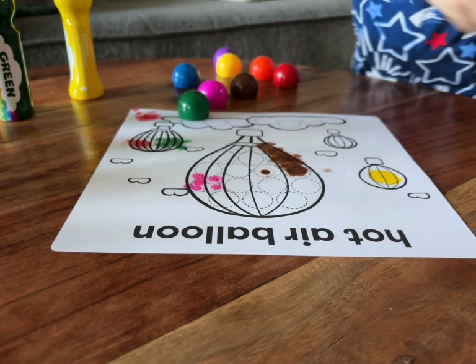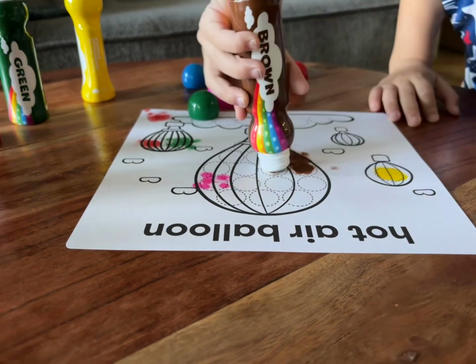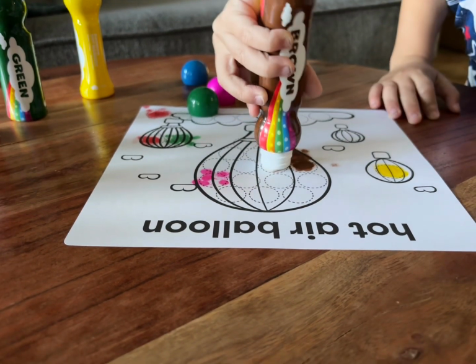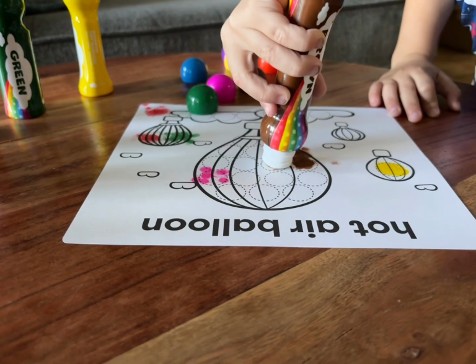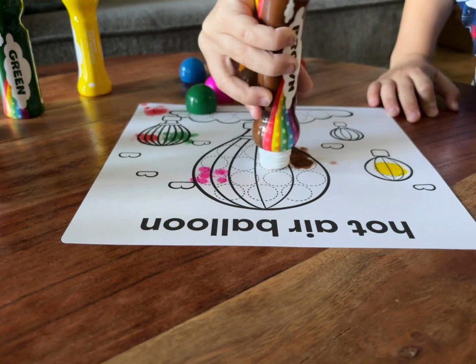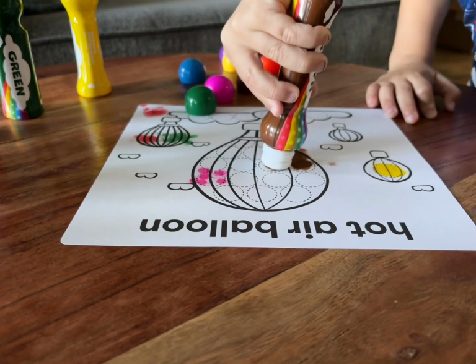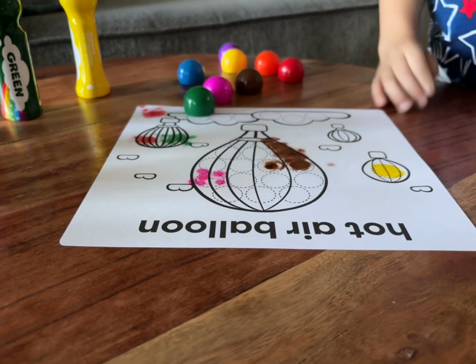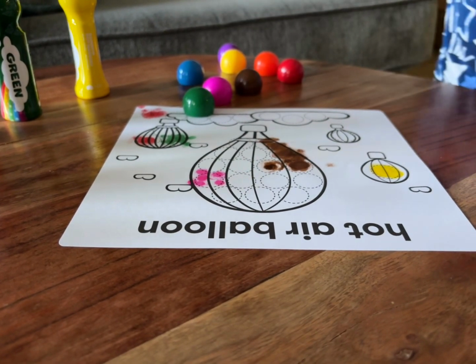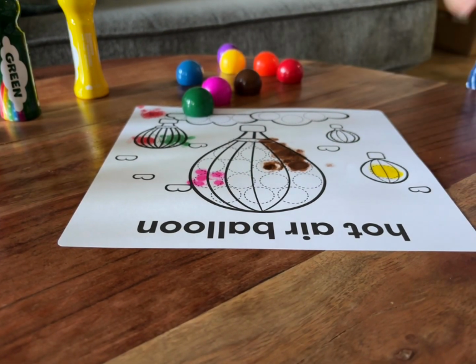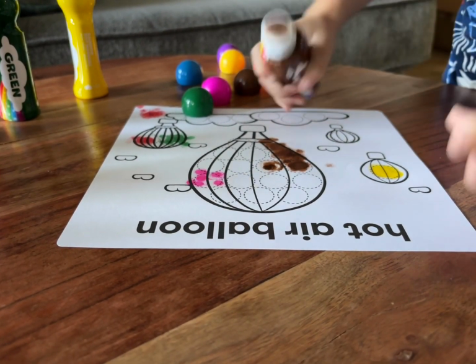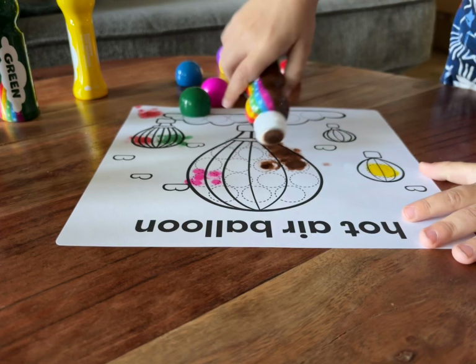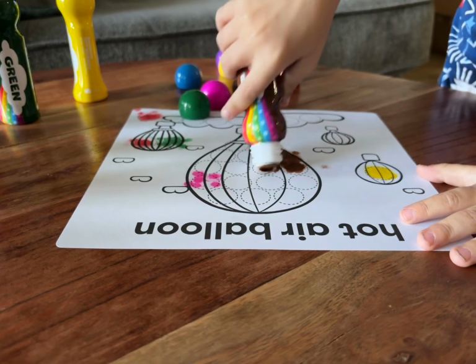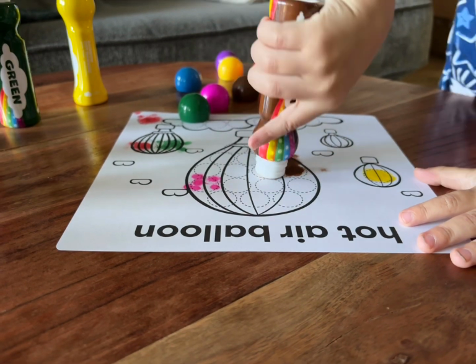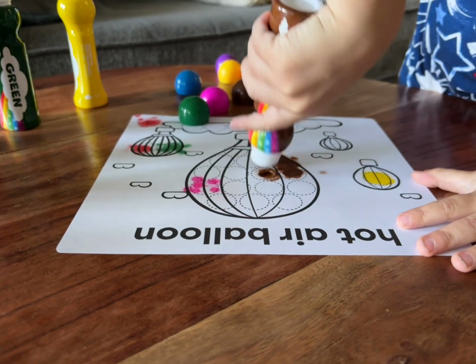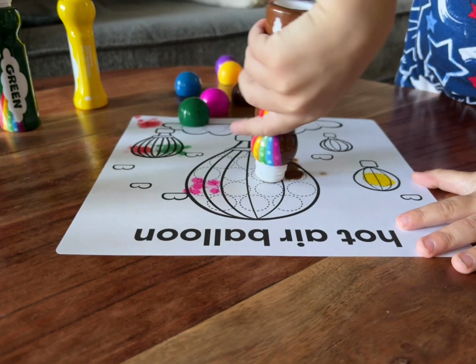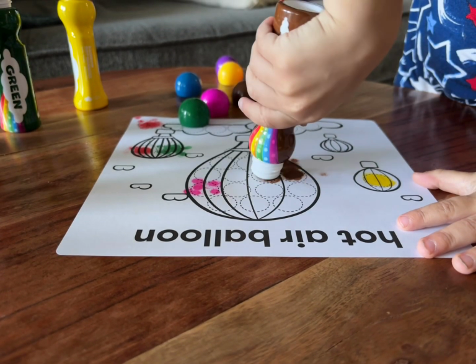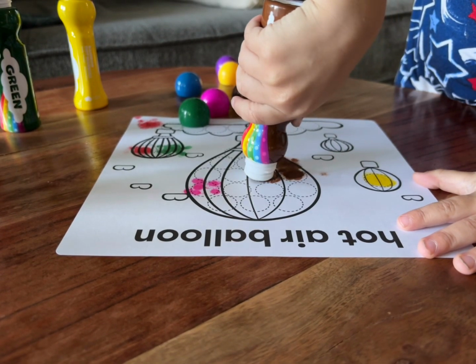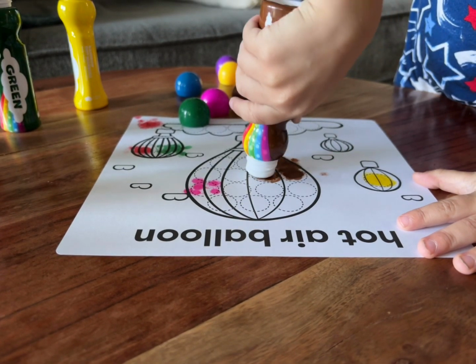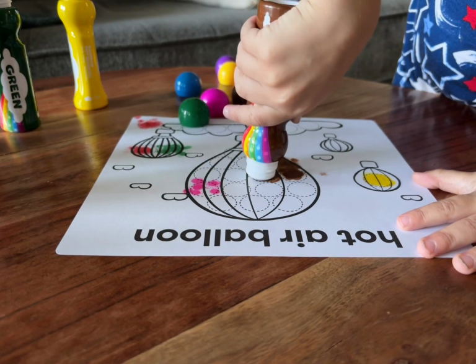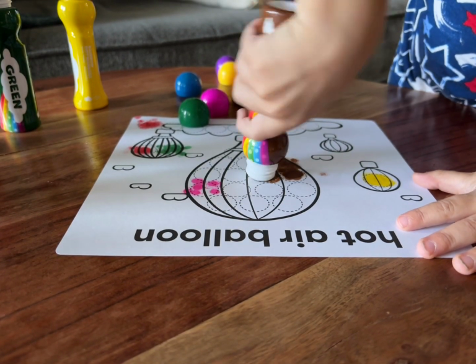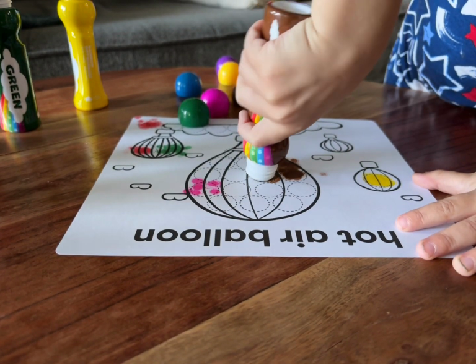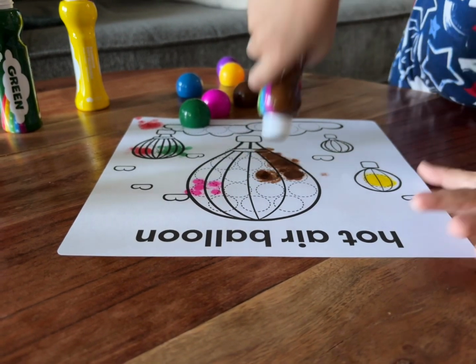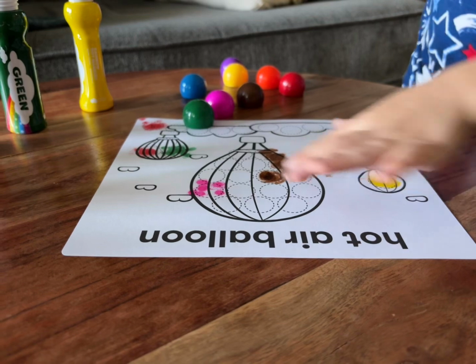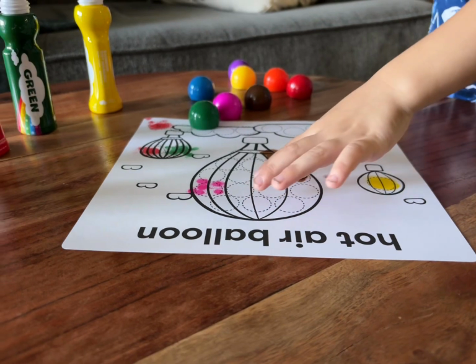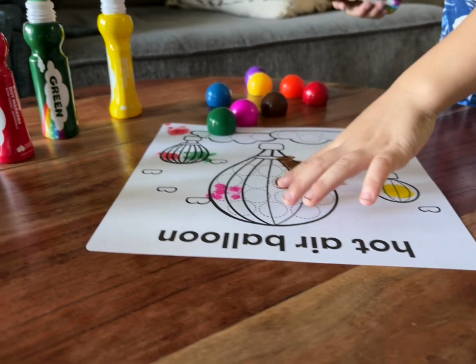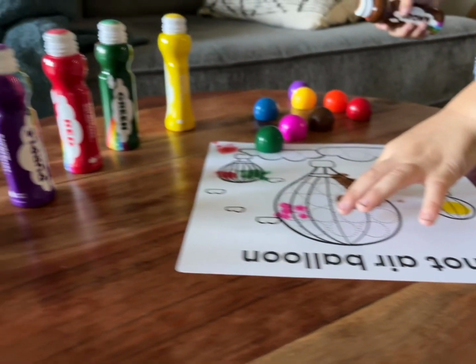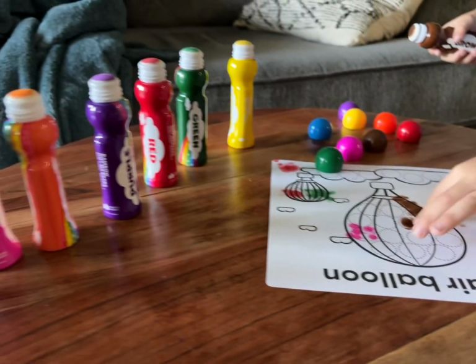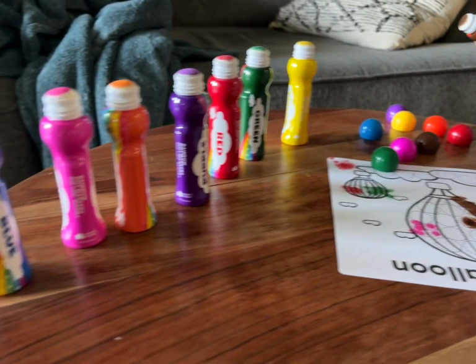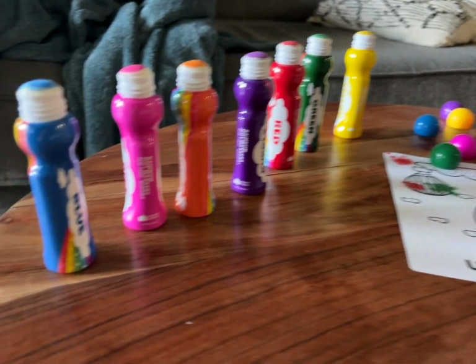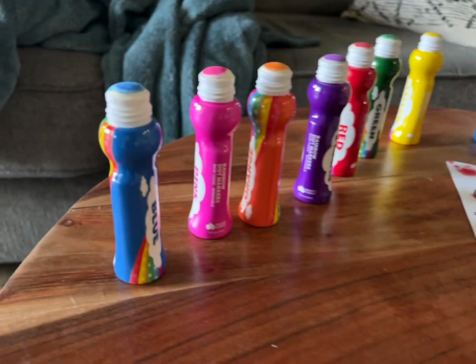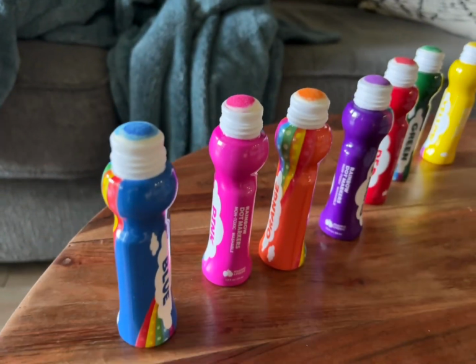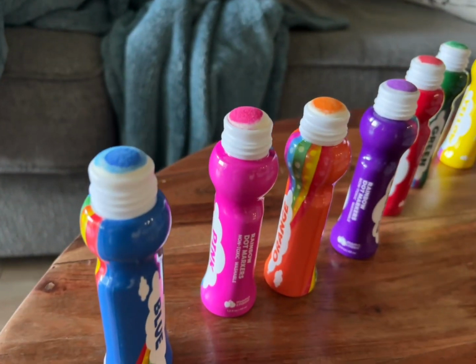He is only two and a half, and you can see here that he has figured it out. He's doing the hot air balloon and he just presses down. He has so much fun, and it's not a really messy activity, but if they do get it on their hands, they are washable.